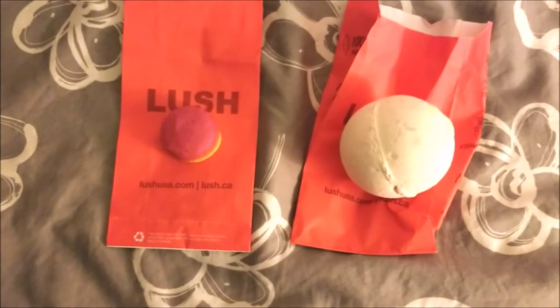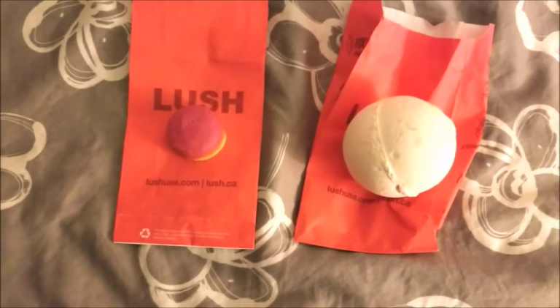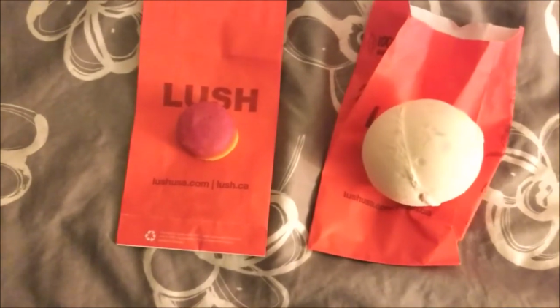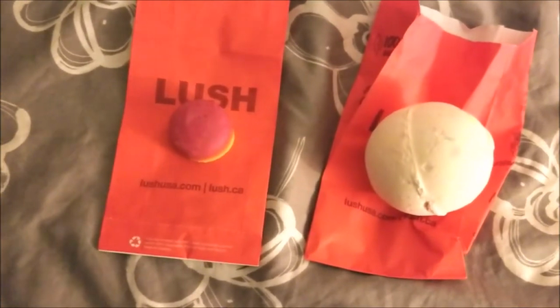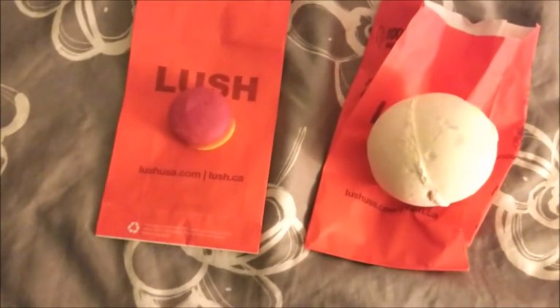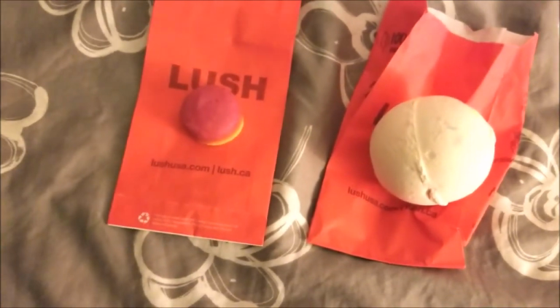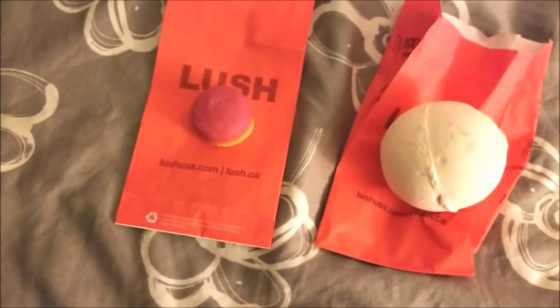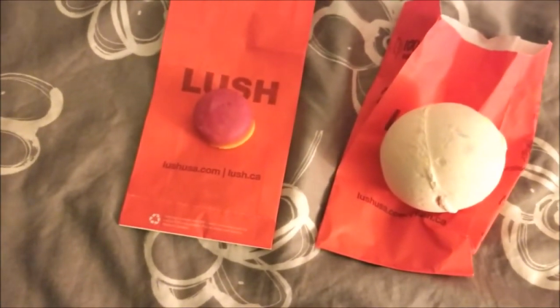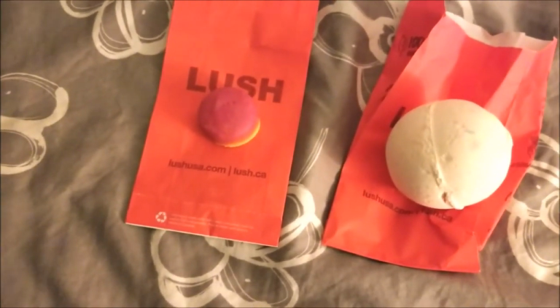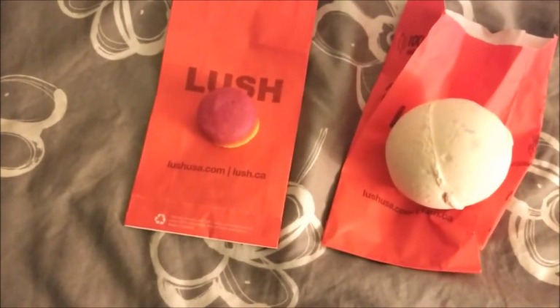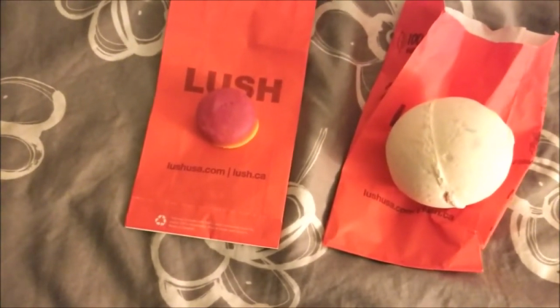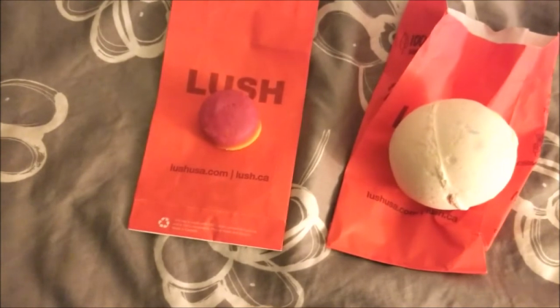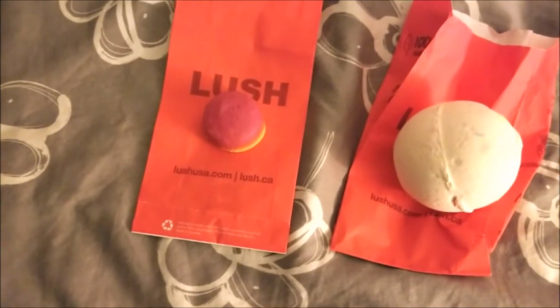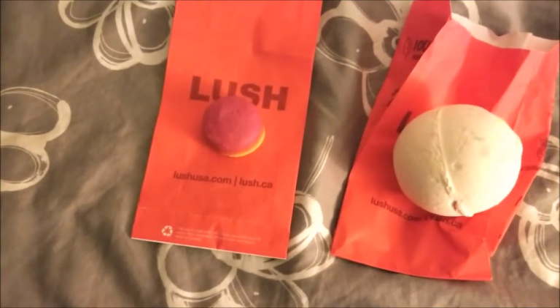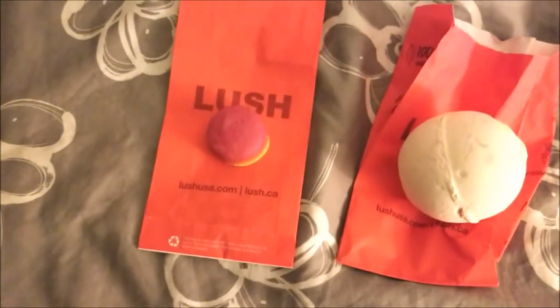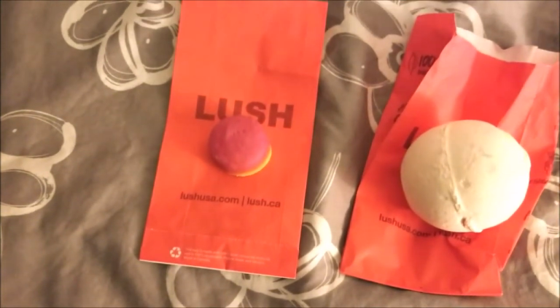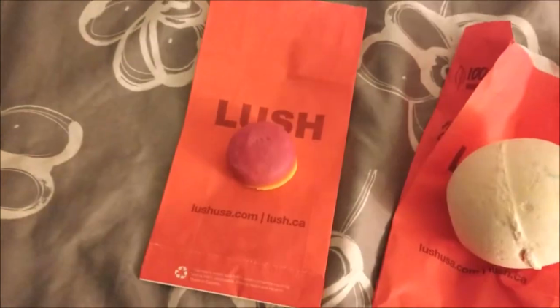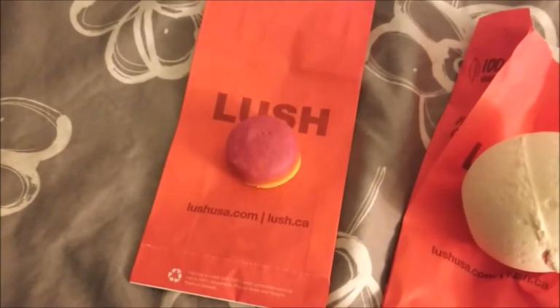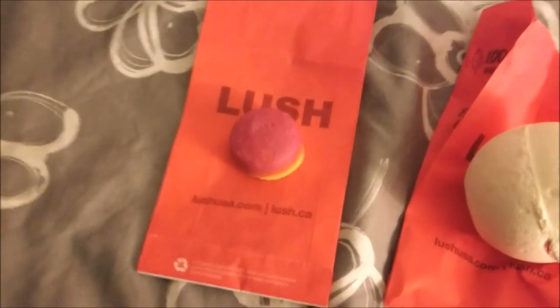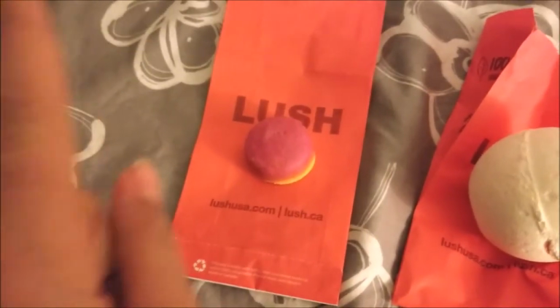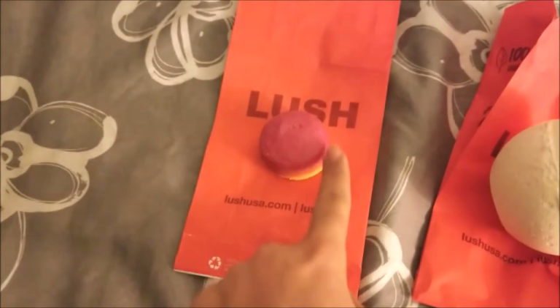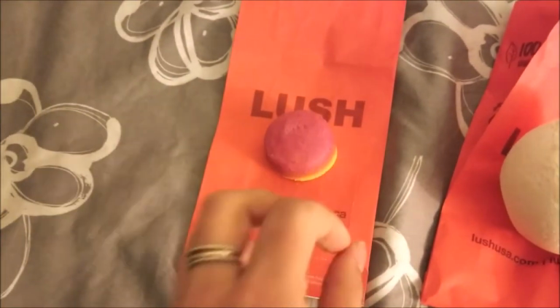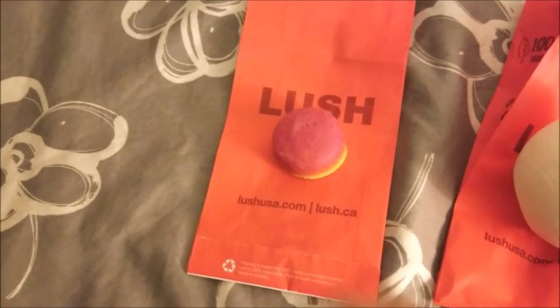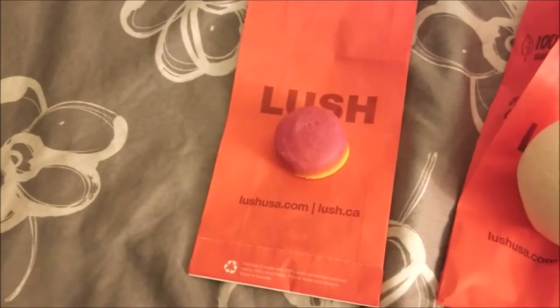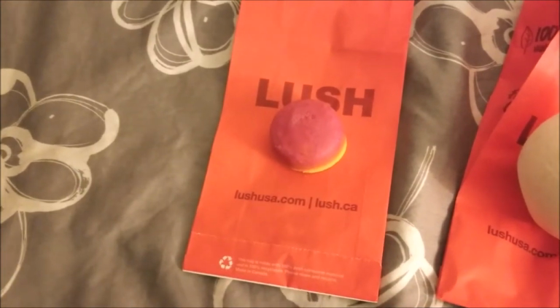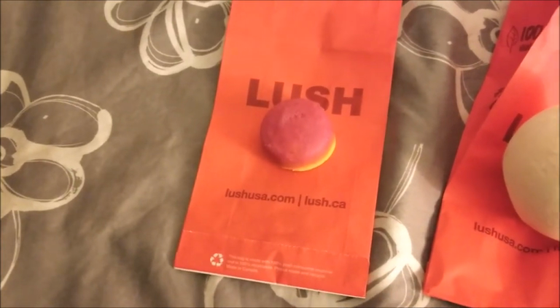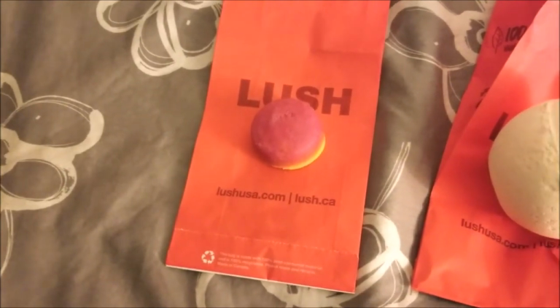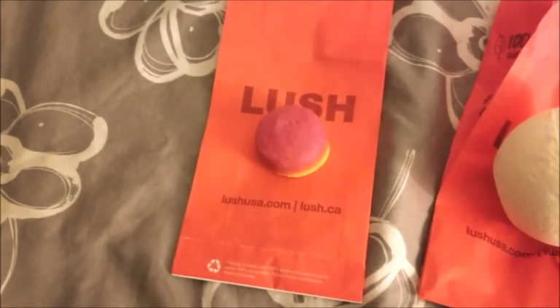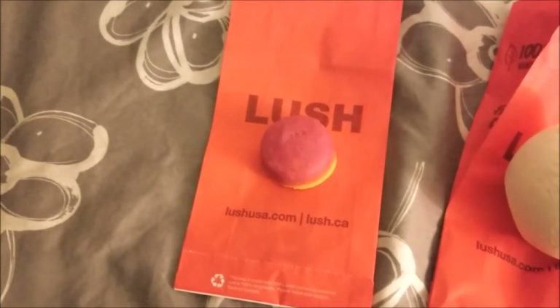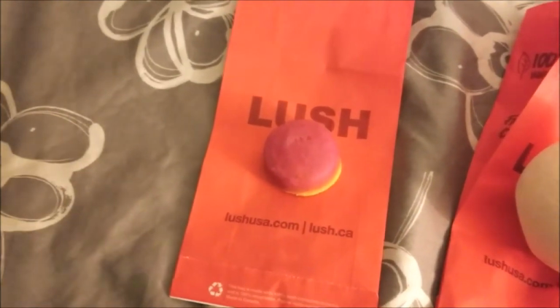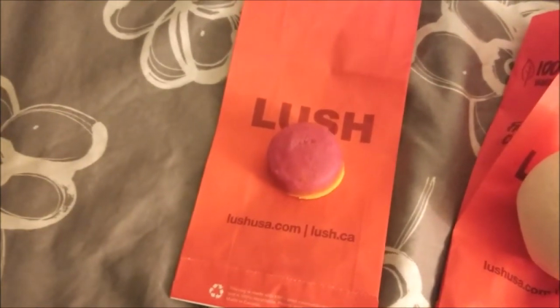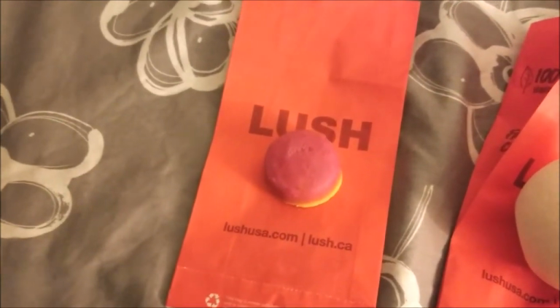I heard about these bath oils — I haven't been to Lush in a long time, so they seem new to me. These are made with essential oils, so they're supposed to make your bath smell super nice and just really soothing and relaxing.